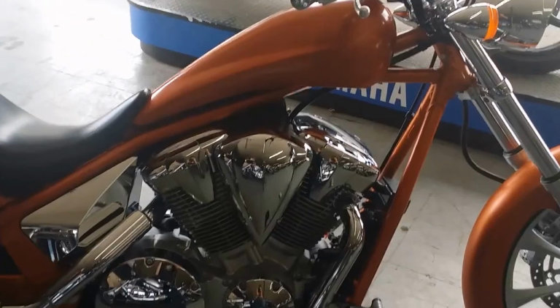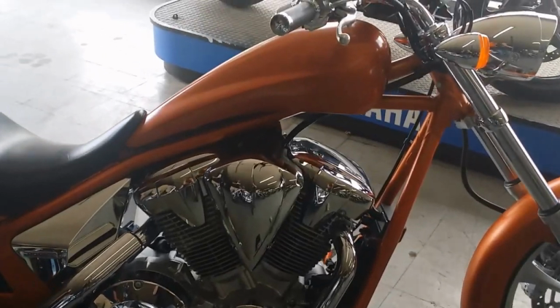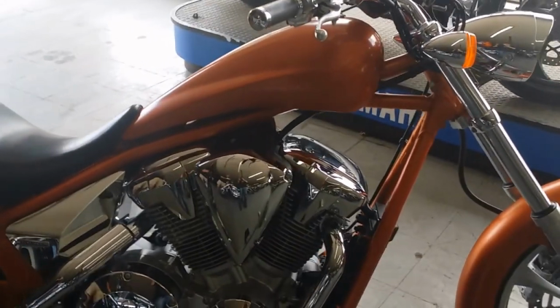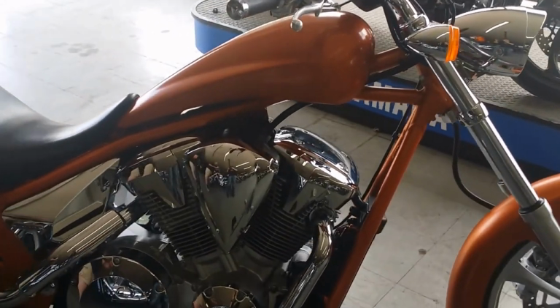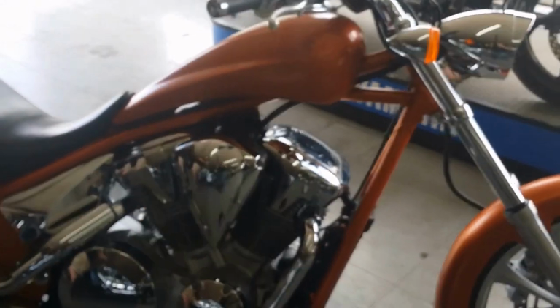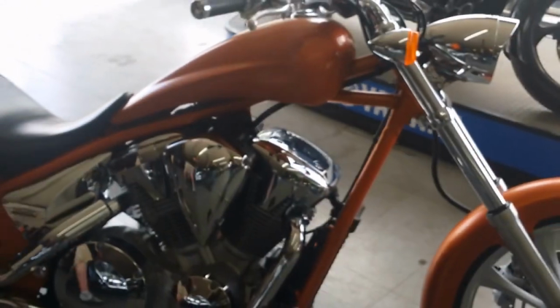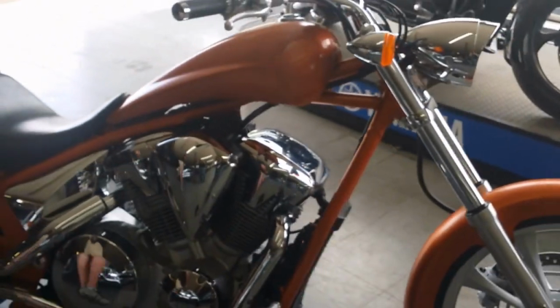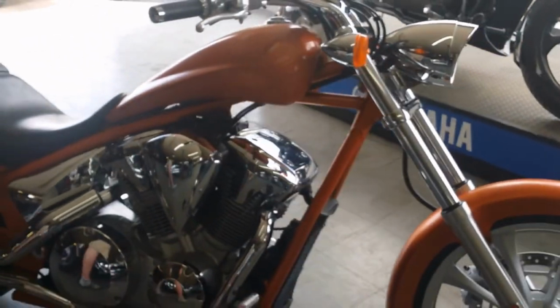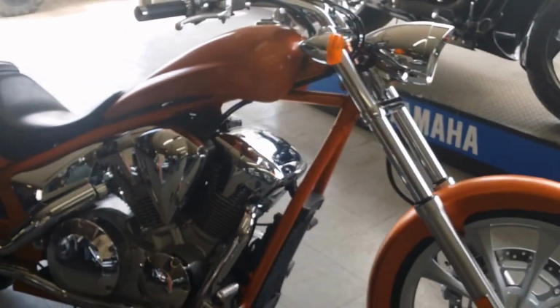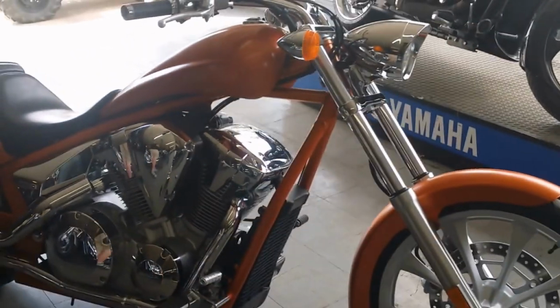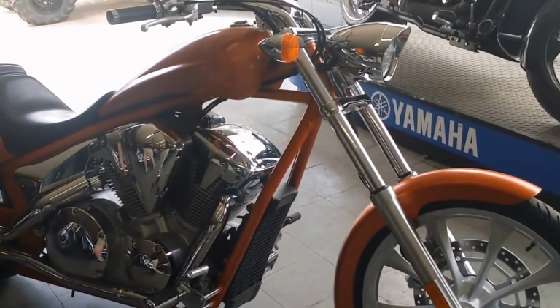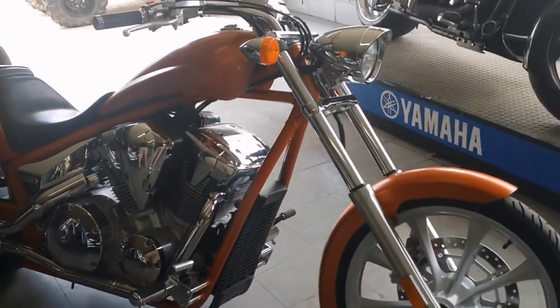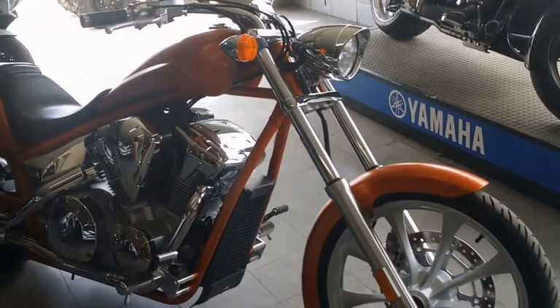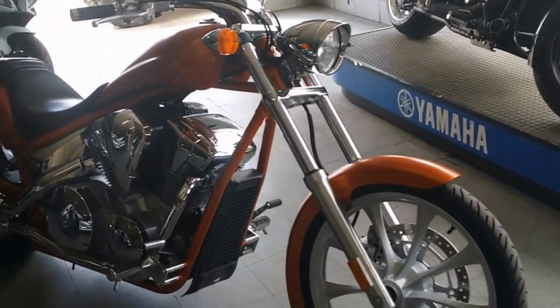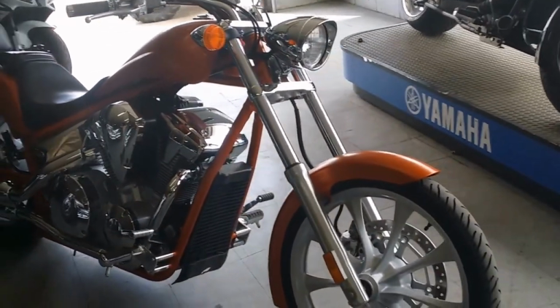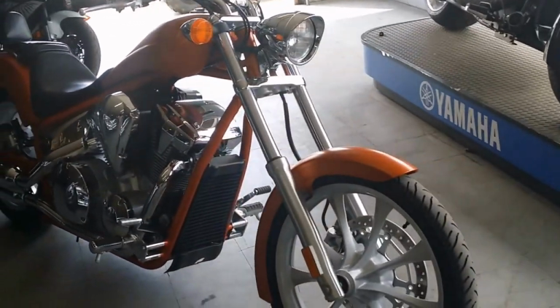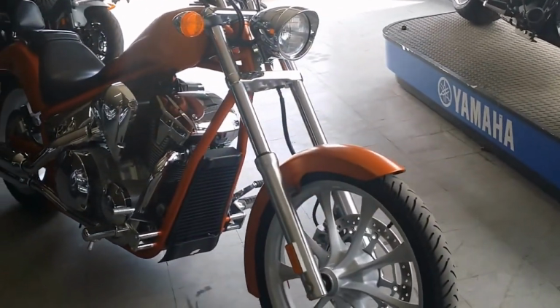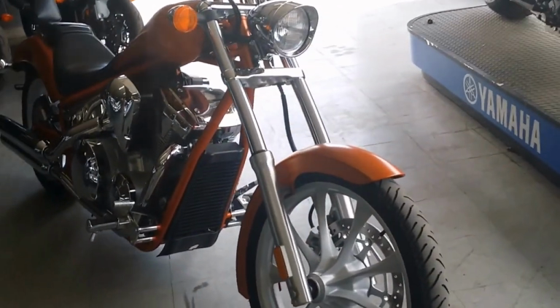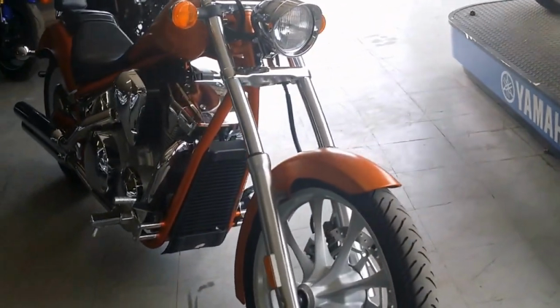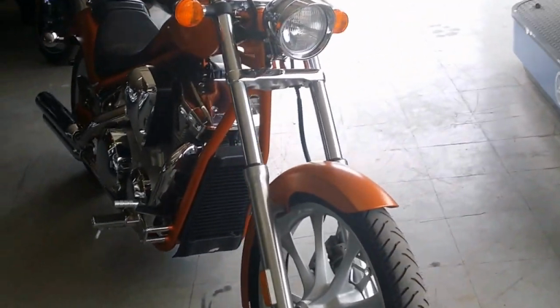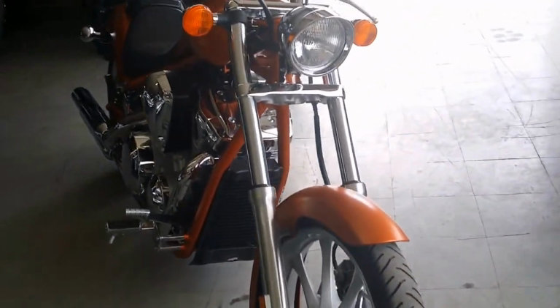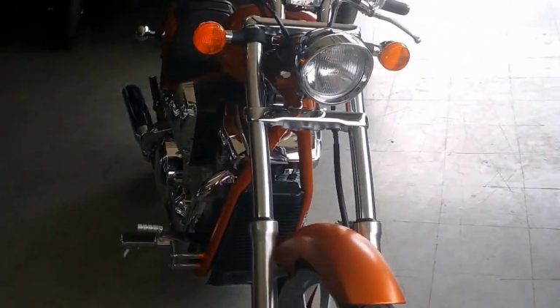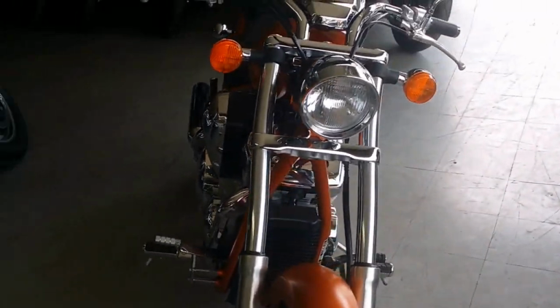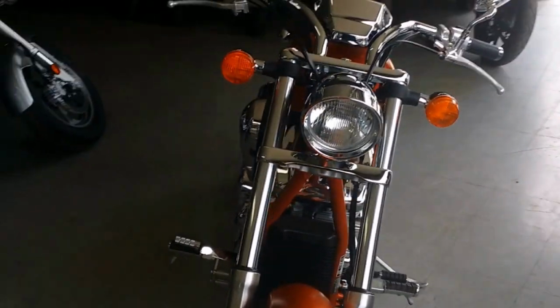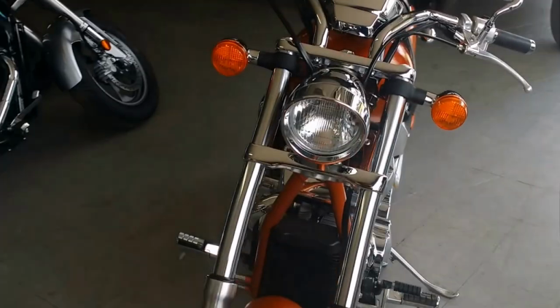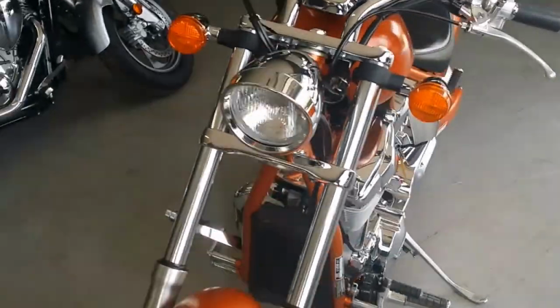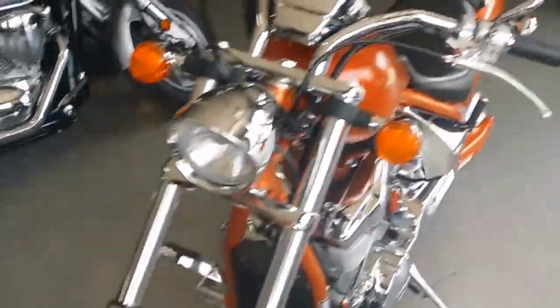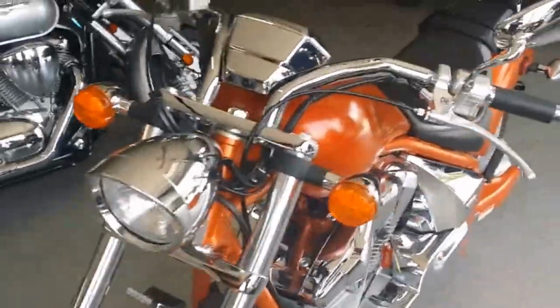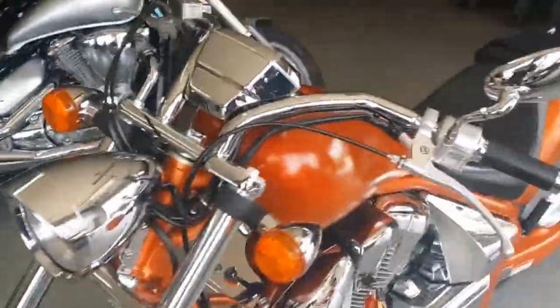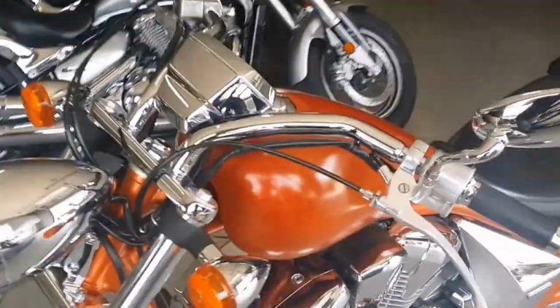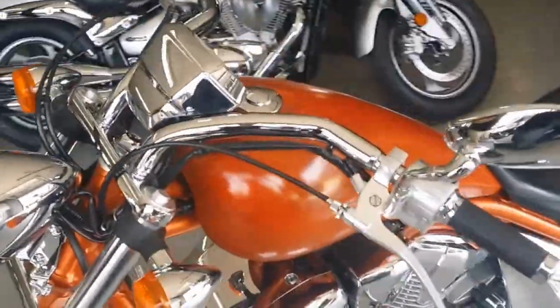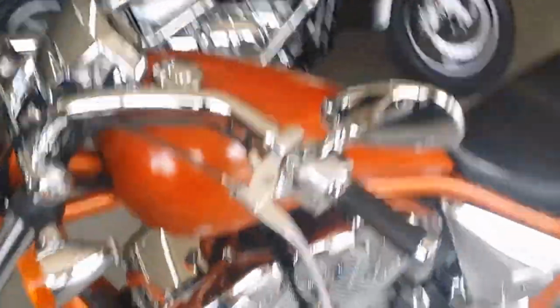2011 Honda VT13XB Fury motorcycle for sale with only 1,284 miles. This one is like brand new — this Fury isn't even broken in yet.